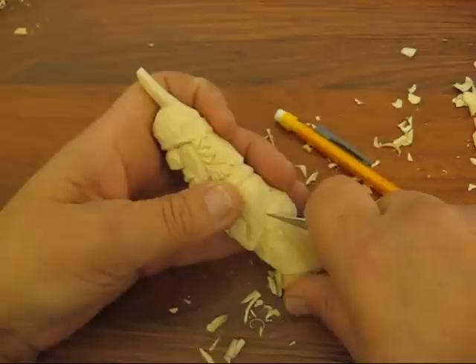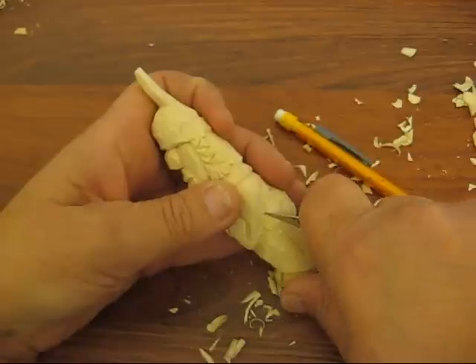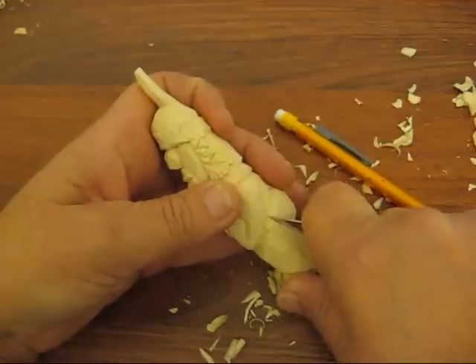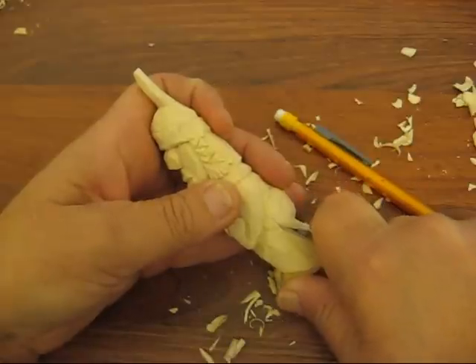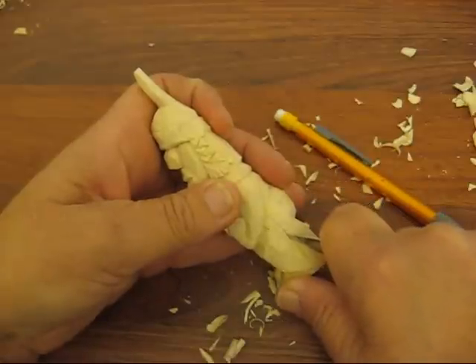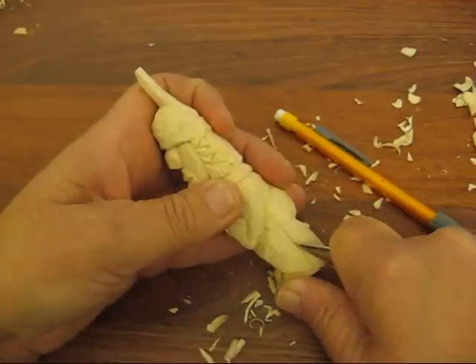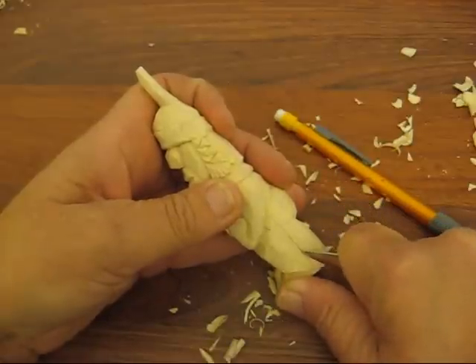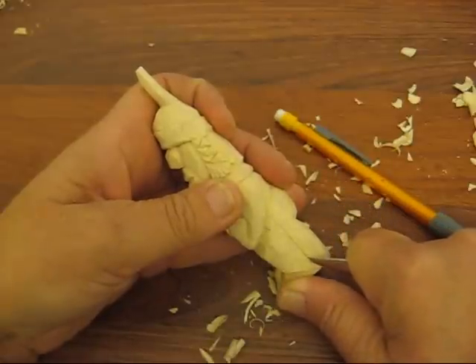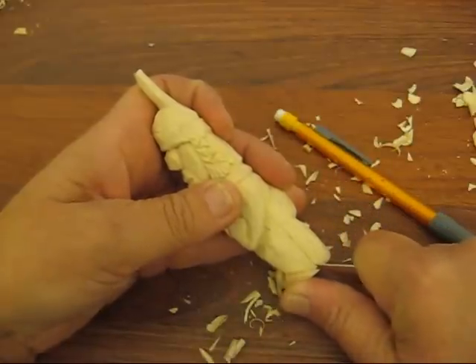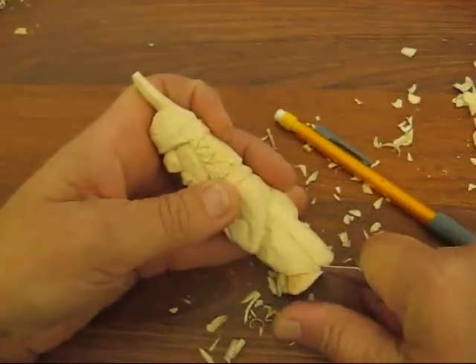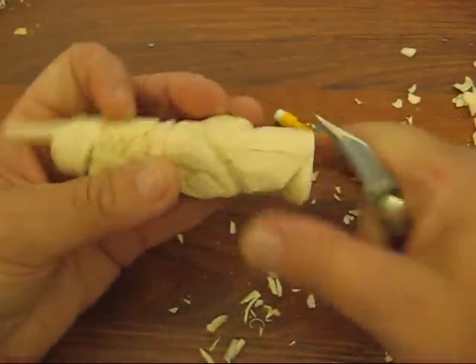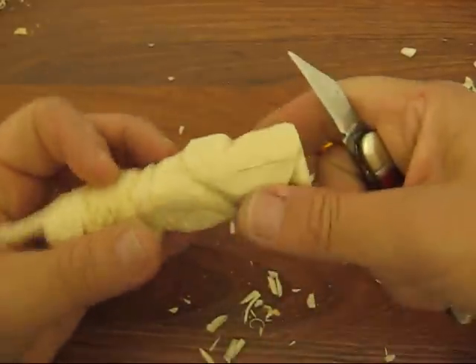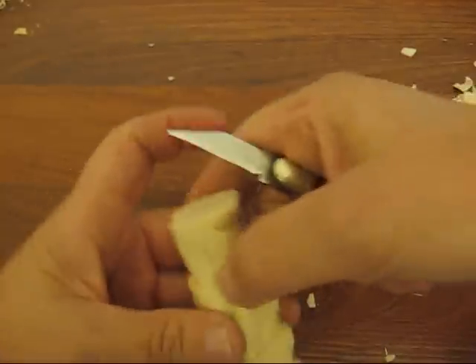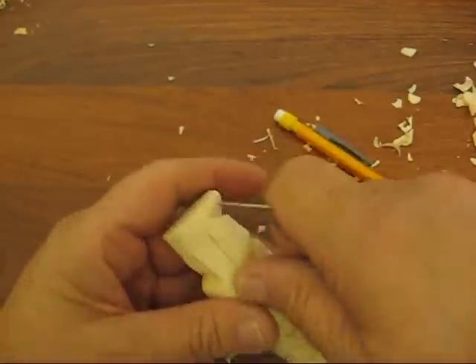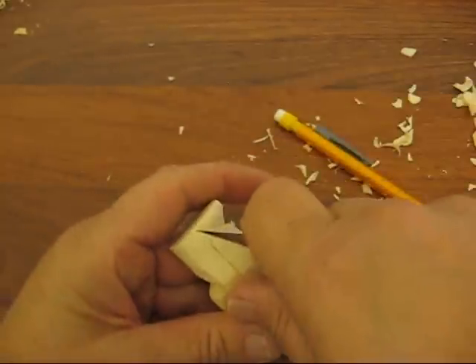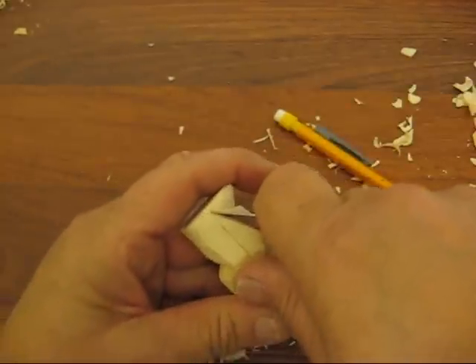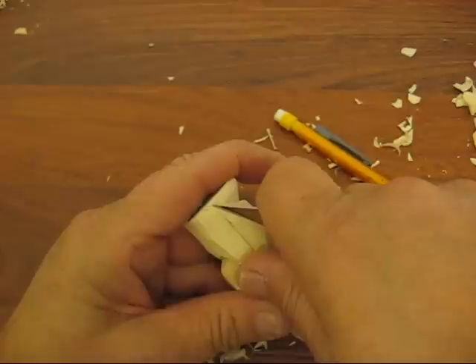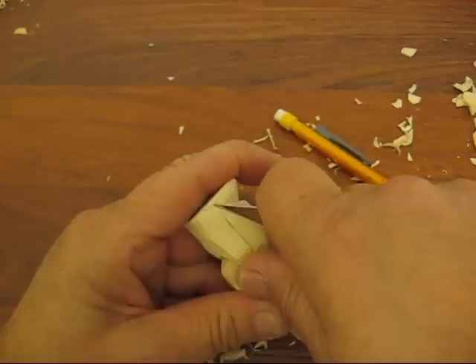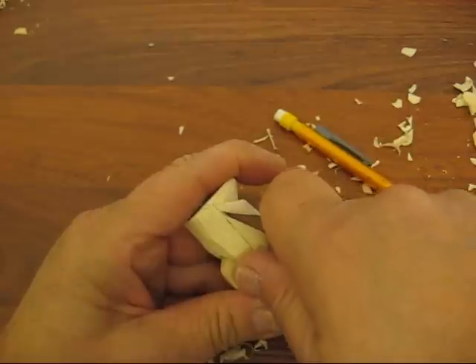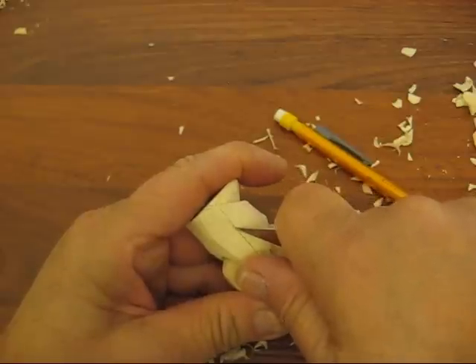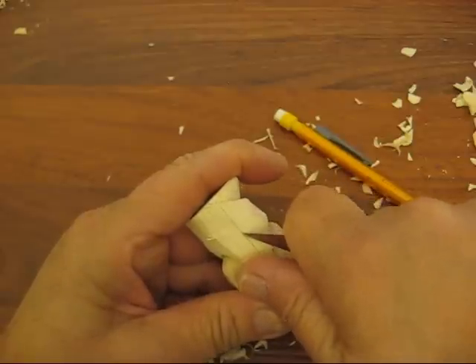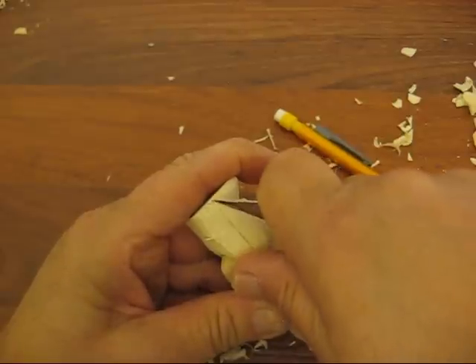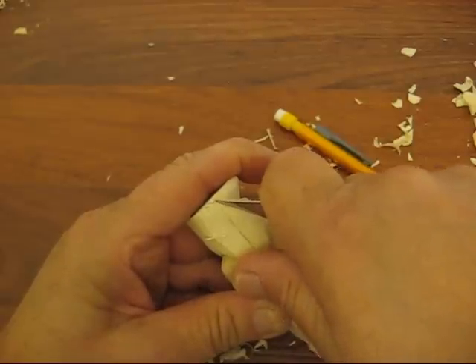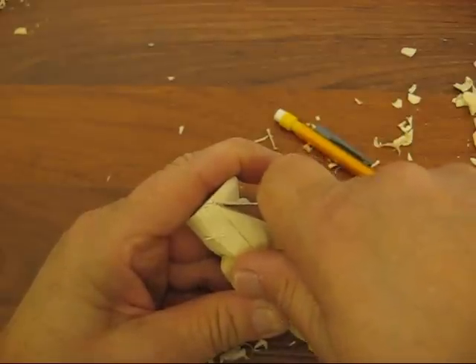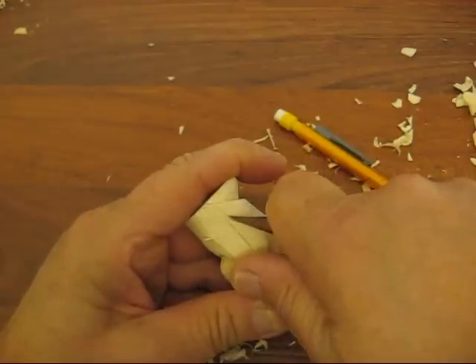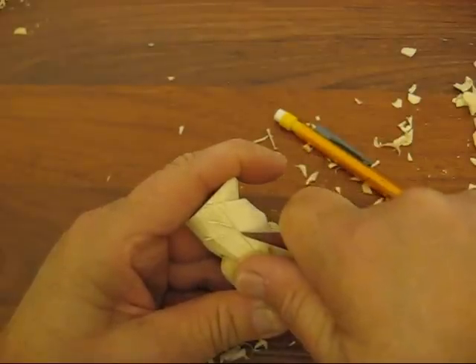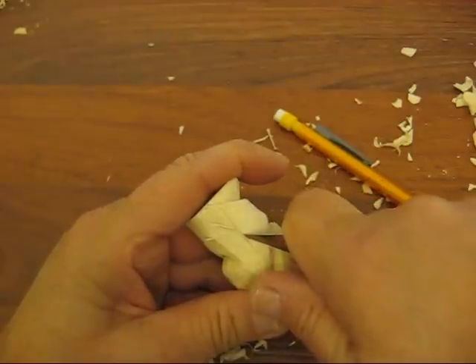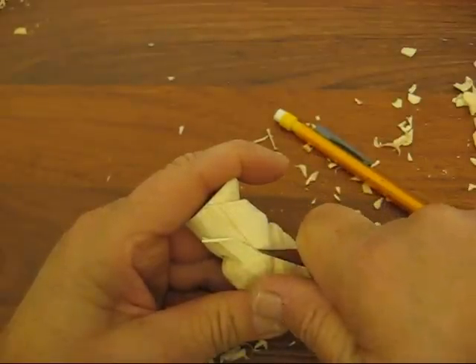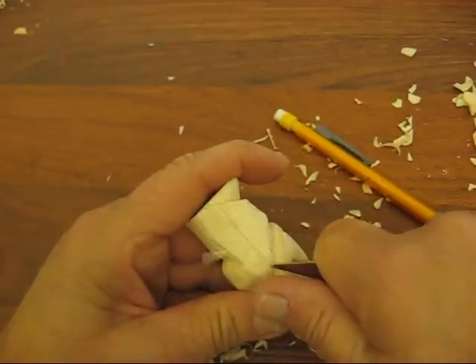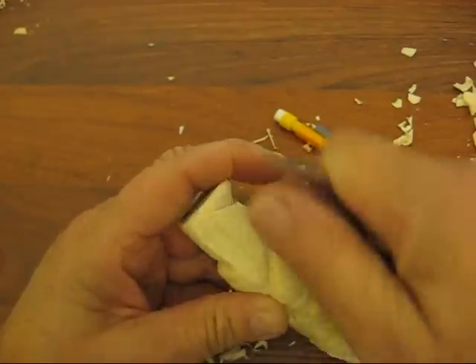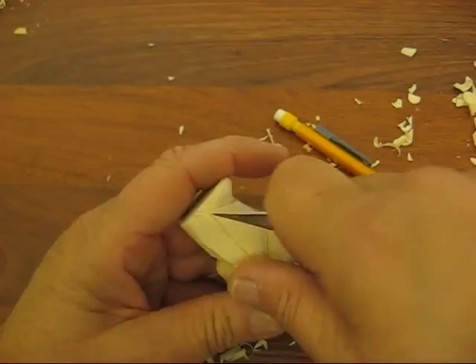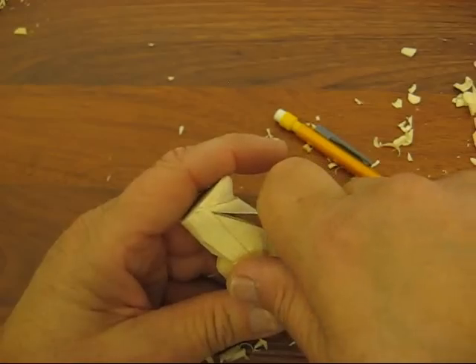The other thing I'm going to do is I'm going to follow the leg down. You may not want to go as deep as I just did there, but you just want to make sure there's a good separation. Looks like a good seam.